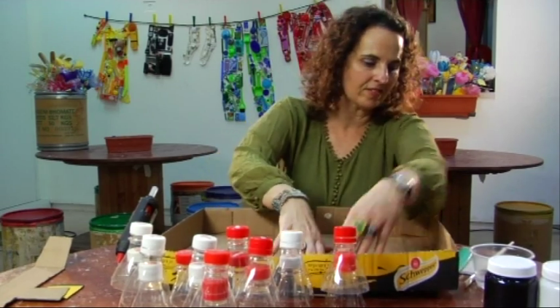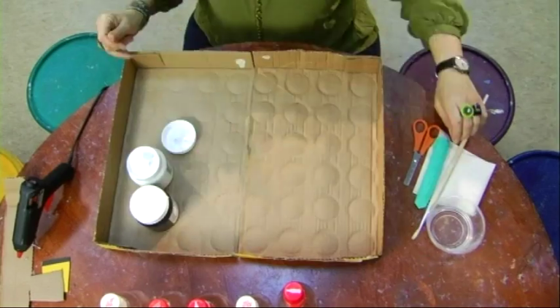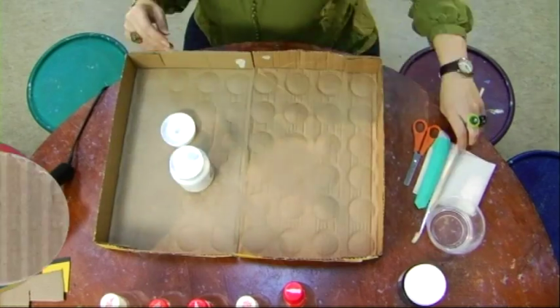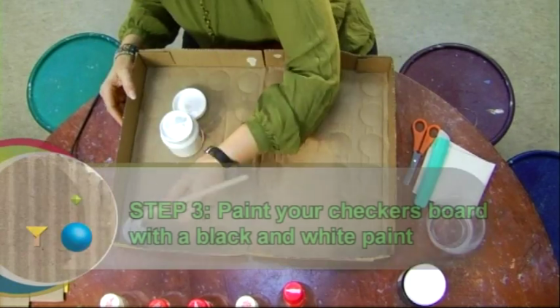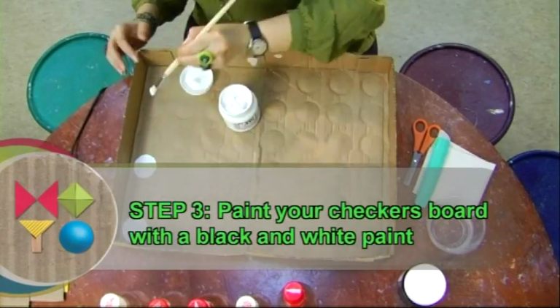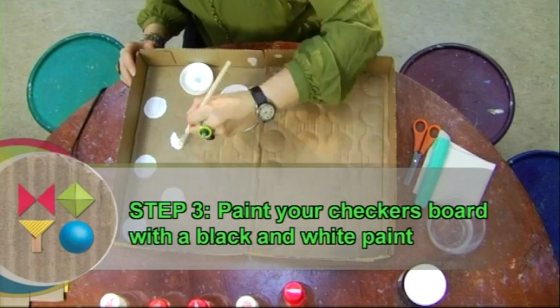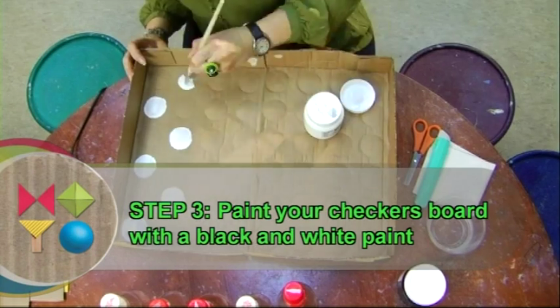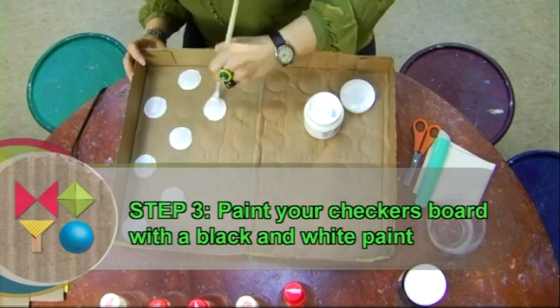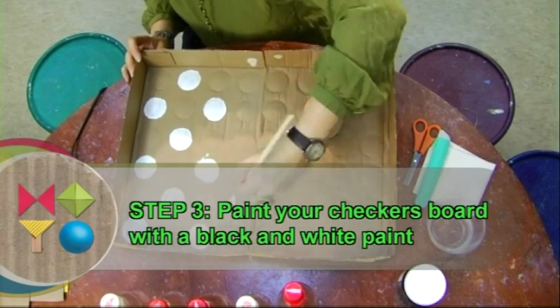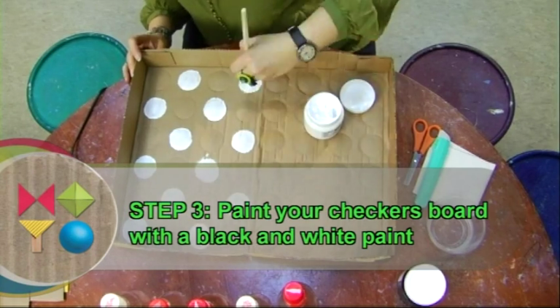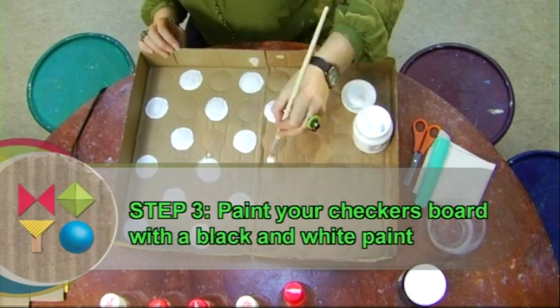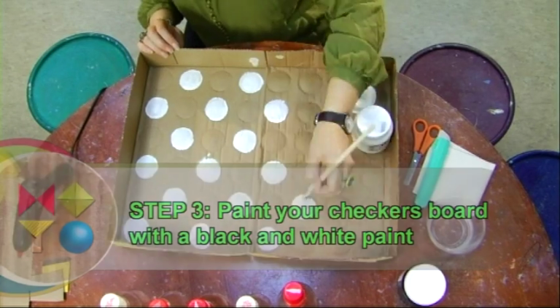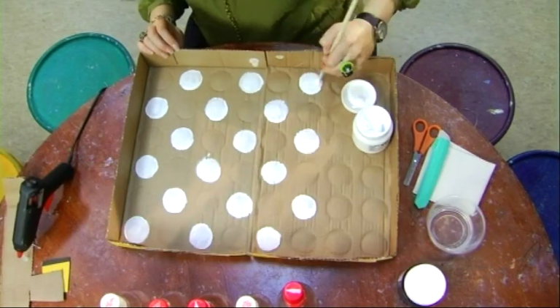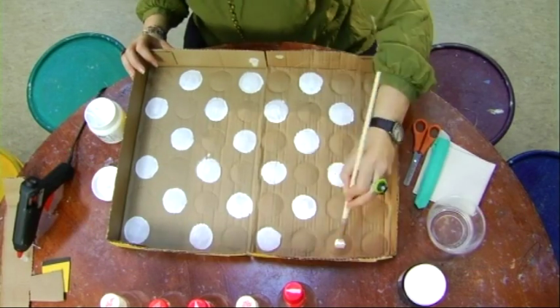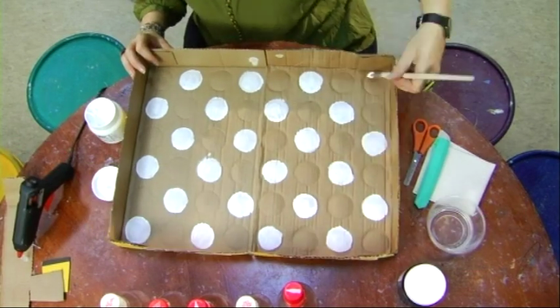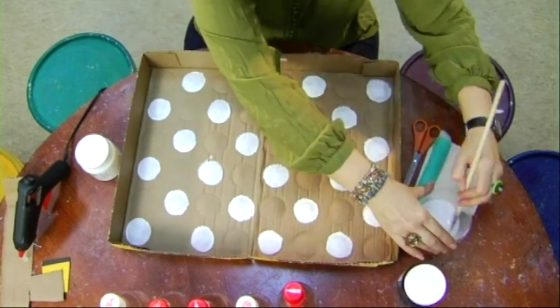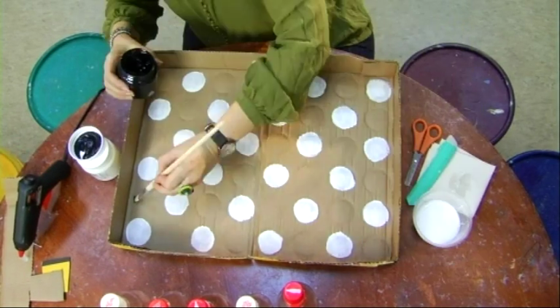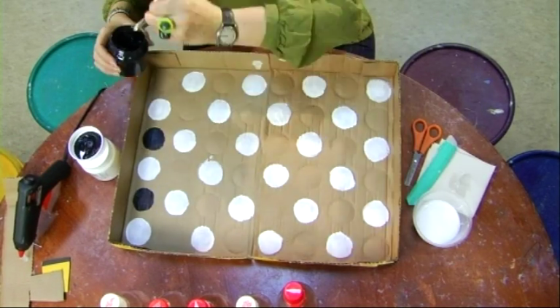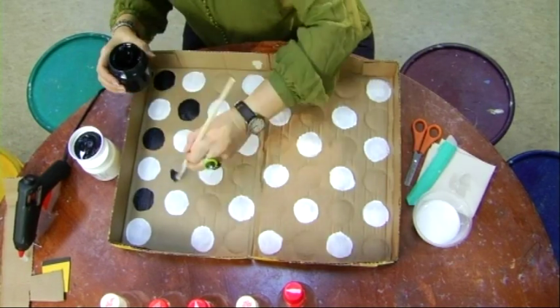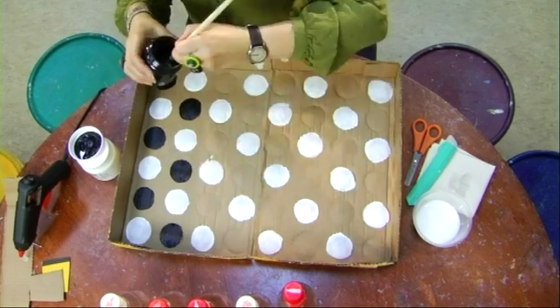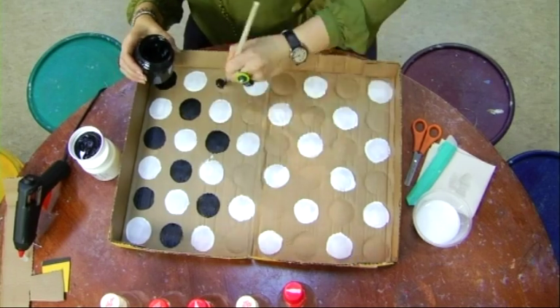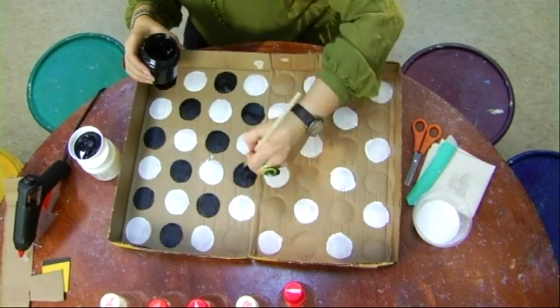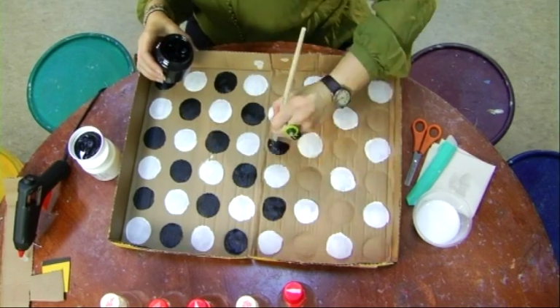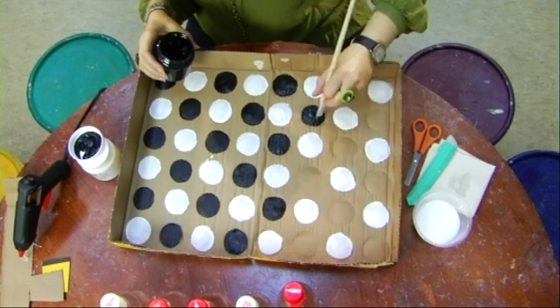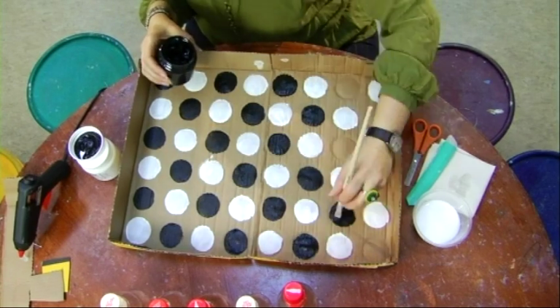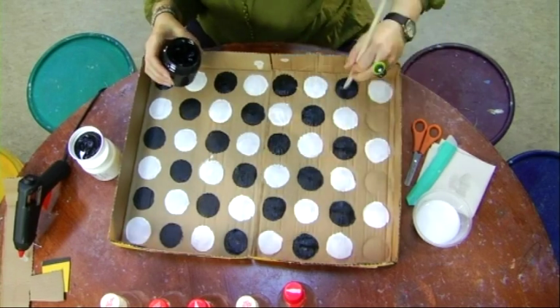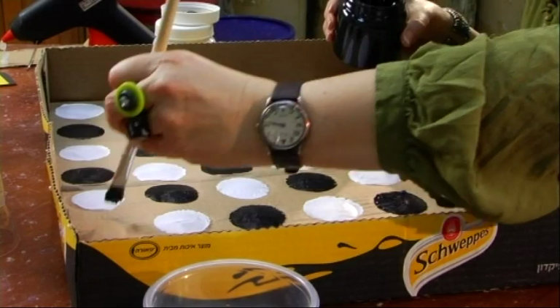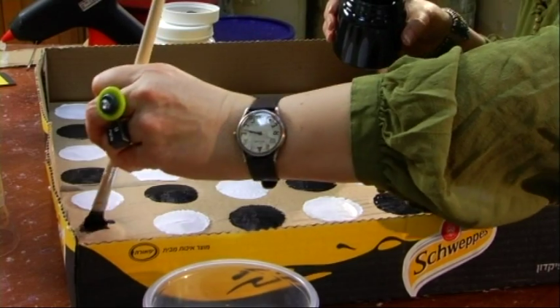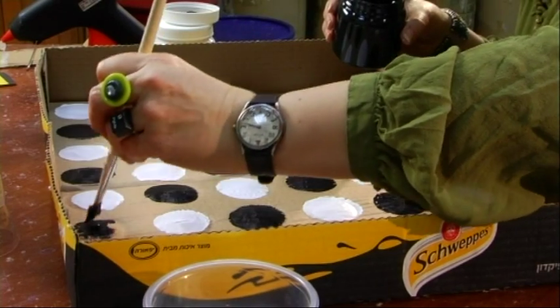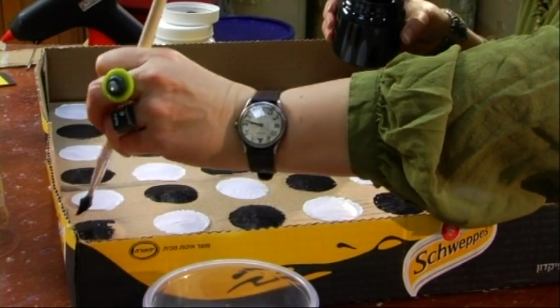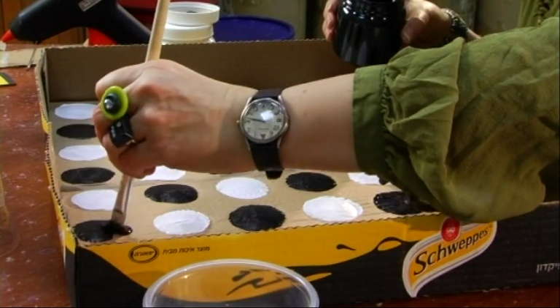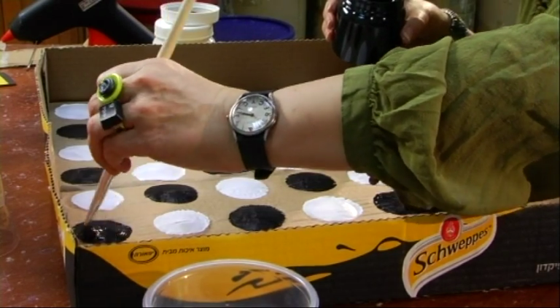Step 3: Paint your checkers board with black and white paint. If you couldn't find a box which was already marked with circles, you can mark them yourself with a compass or just judging by eye.